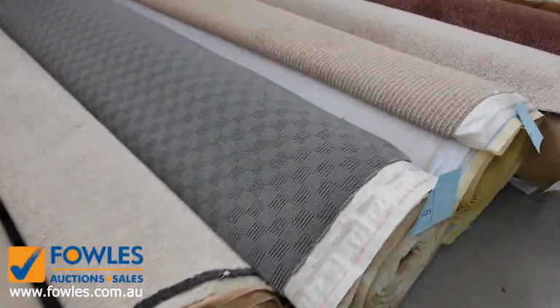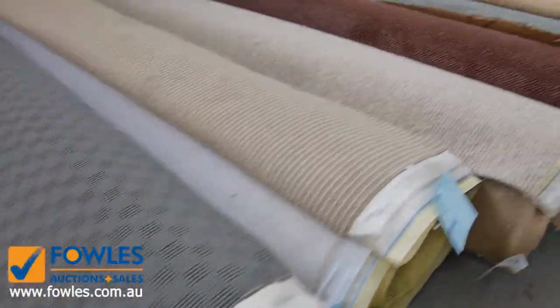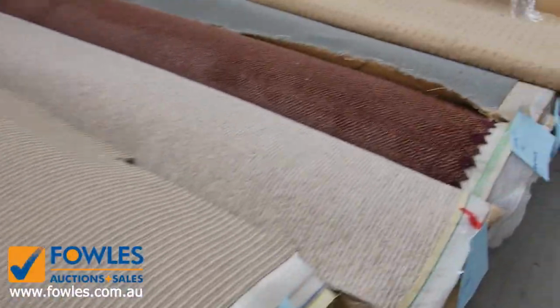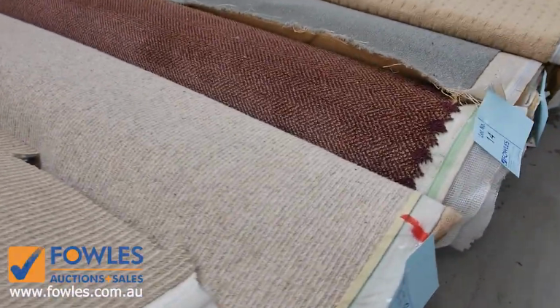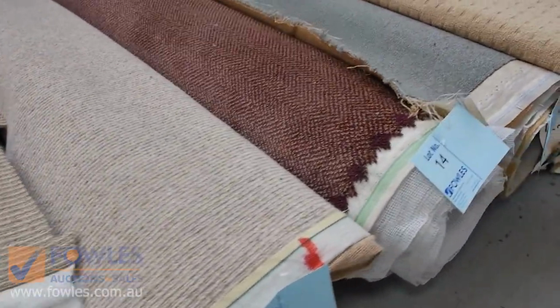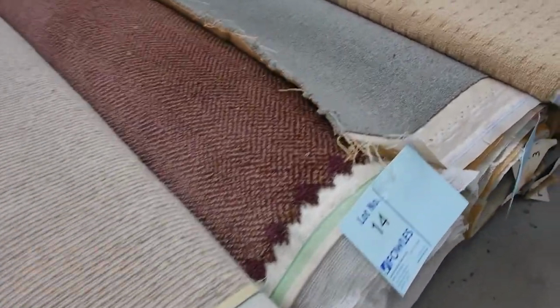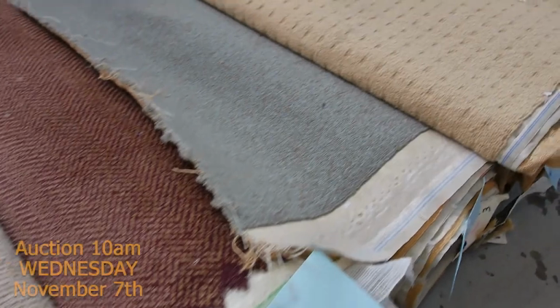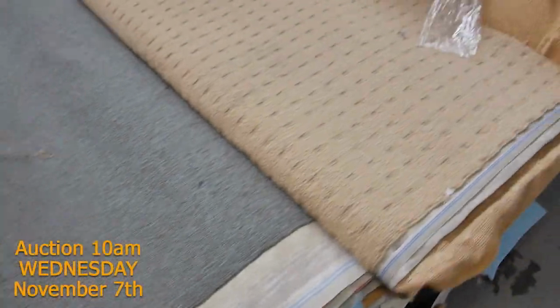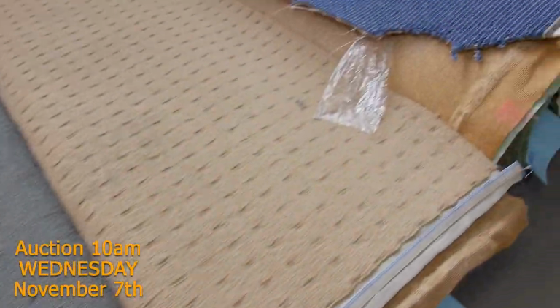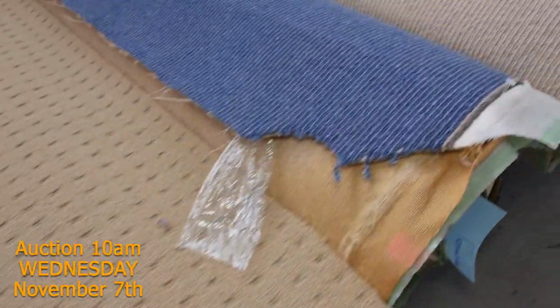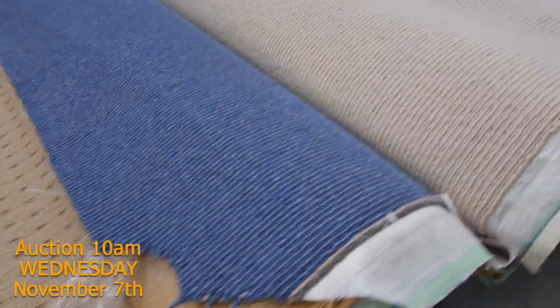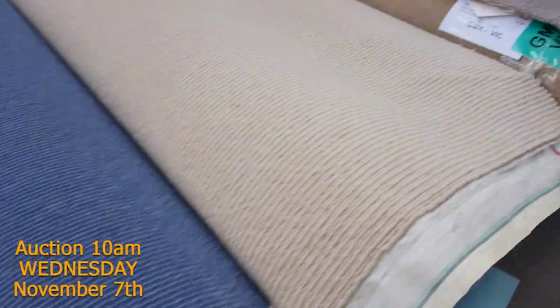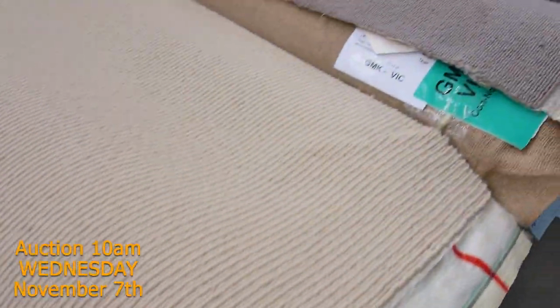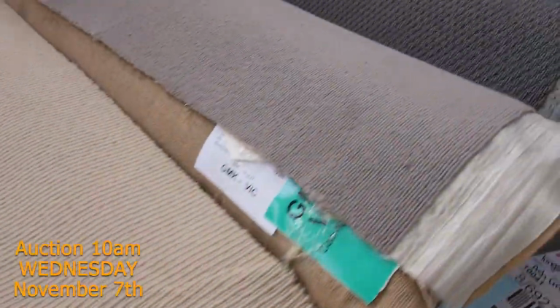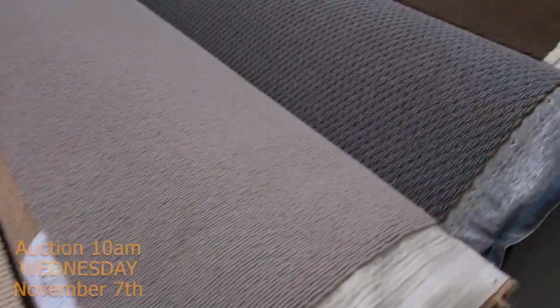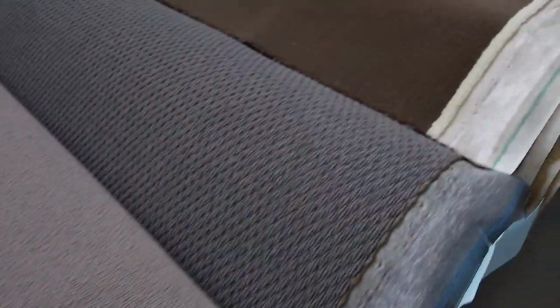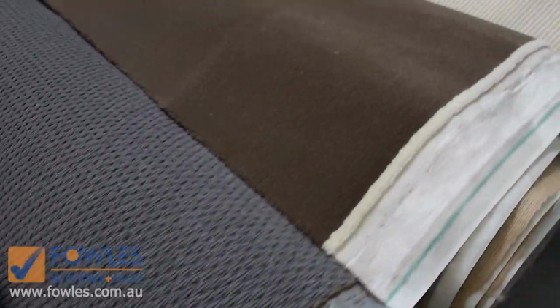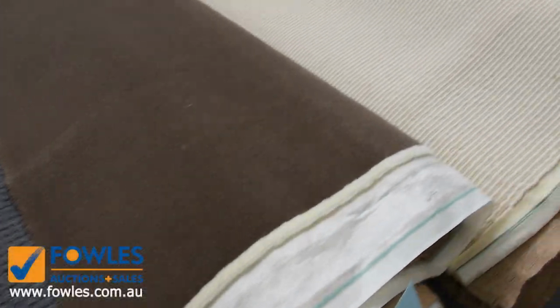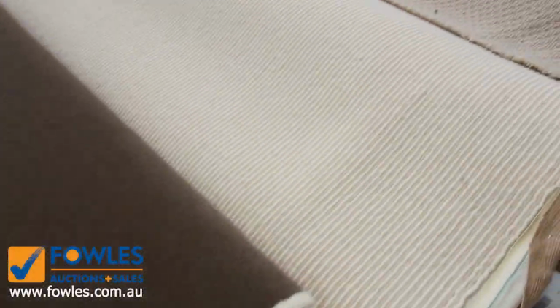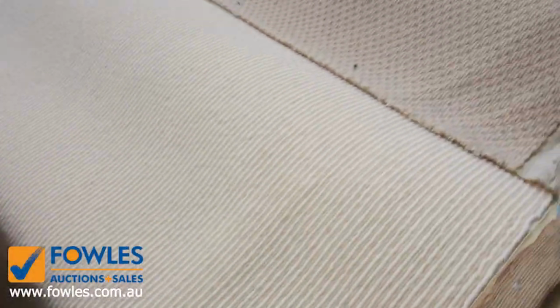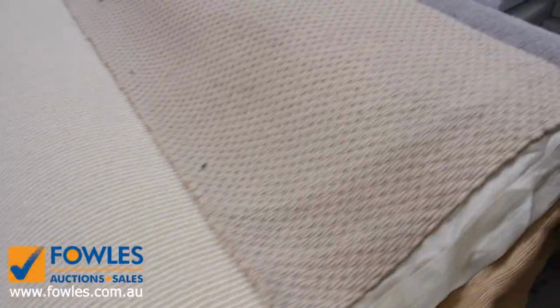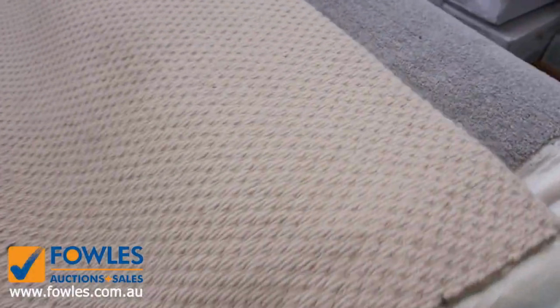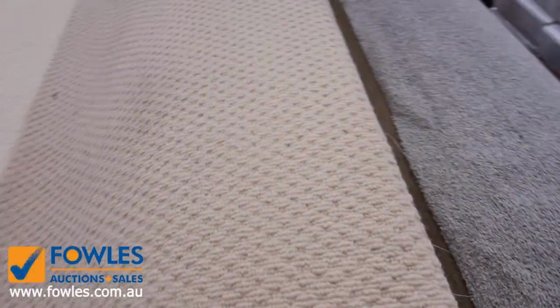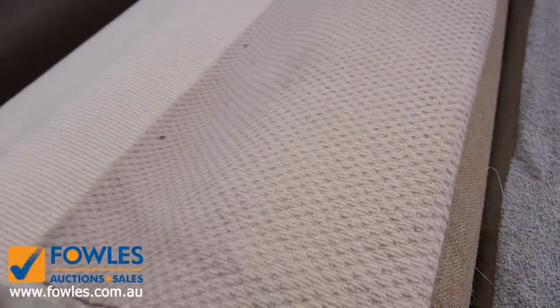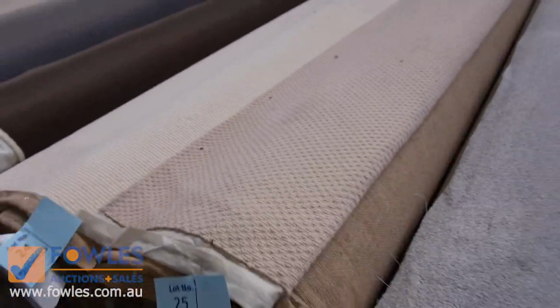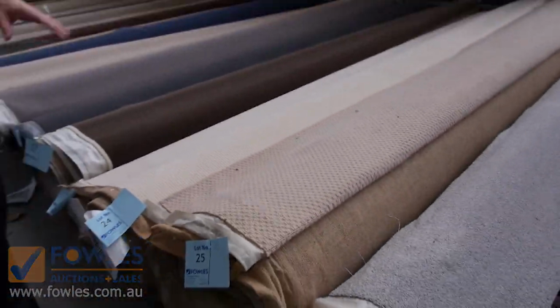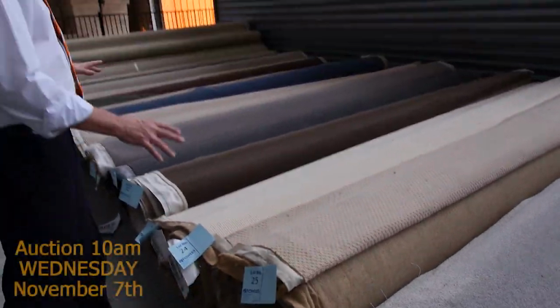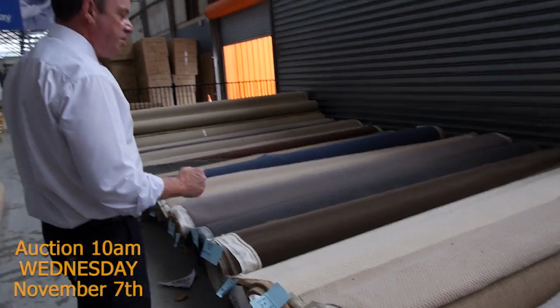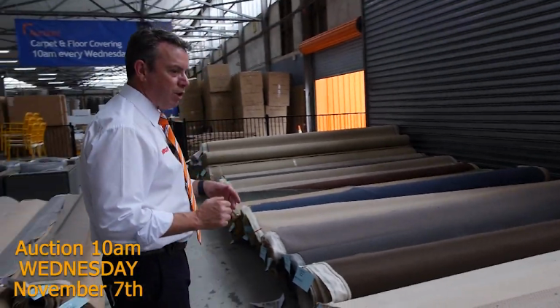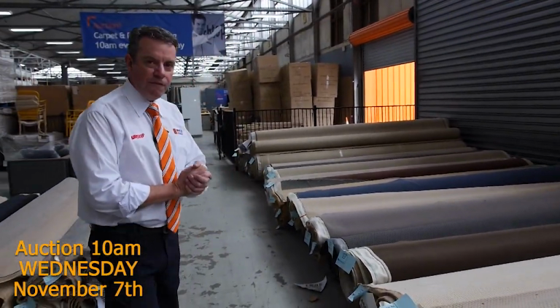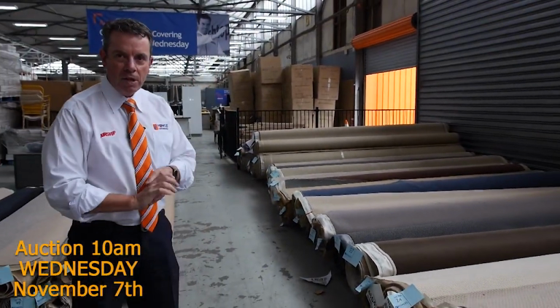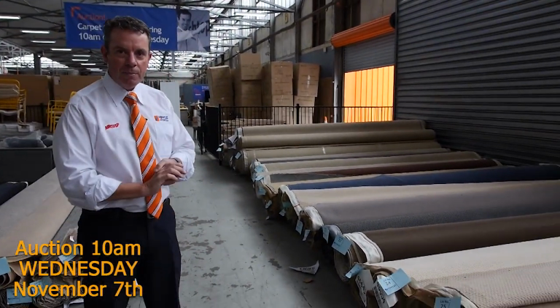We're moving to these sort of mid-sized rolls here - they can be anywhere from 5 to 8 metres. And as you can see, we've got all sorts of colours: blues and greens, even a maroon colour there. The greys and charcoals are always fairly popular. The light beiges, the loop piles there. All these rolls are generally selling about $25 to $30 a metre.